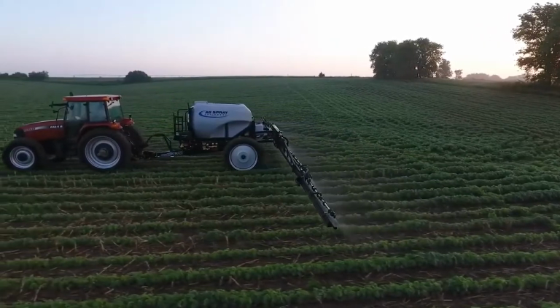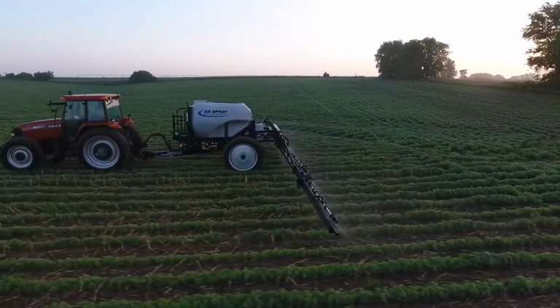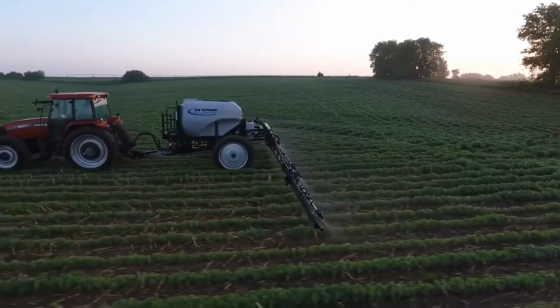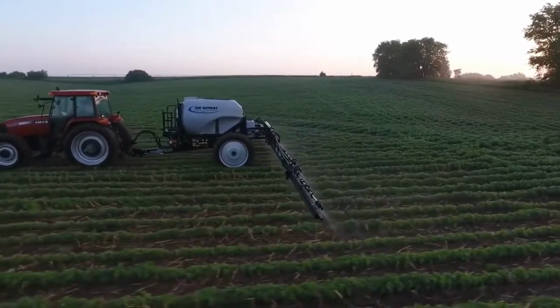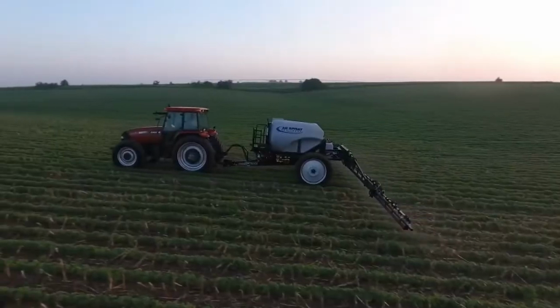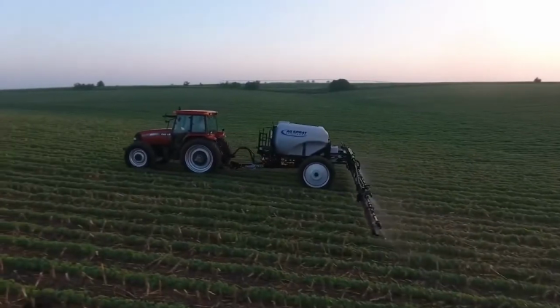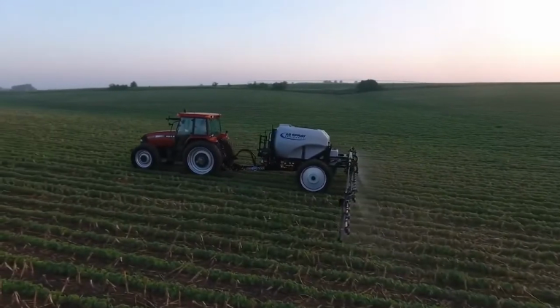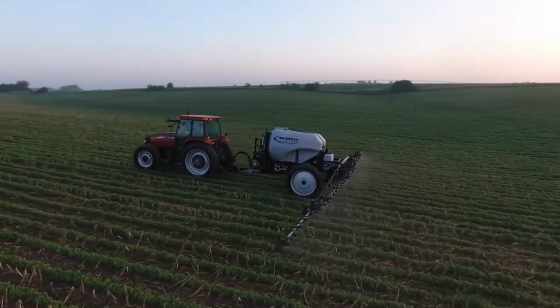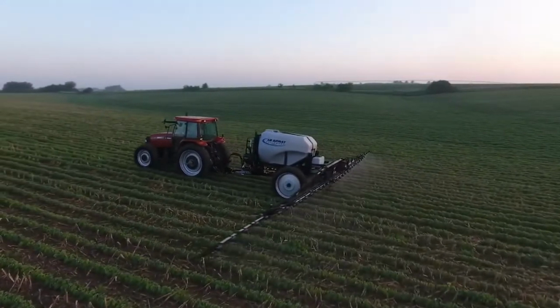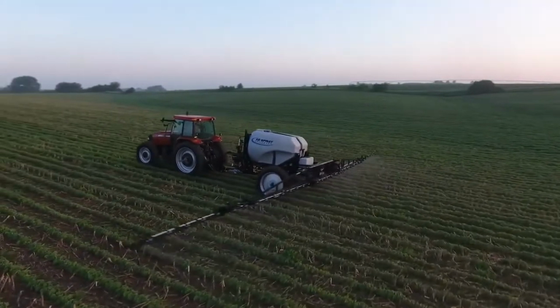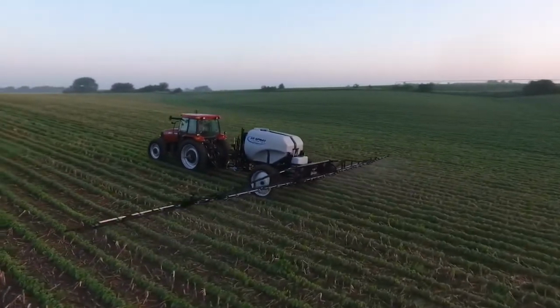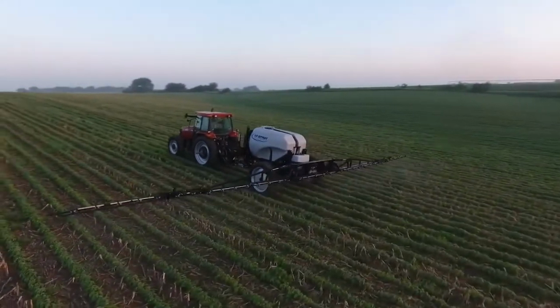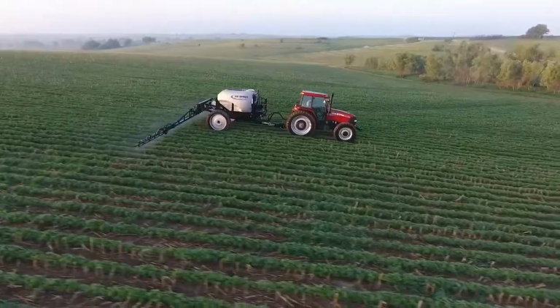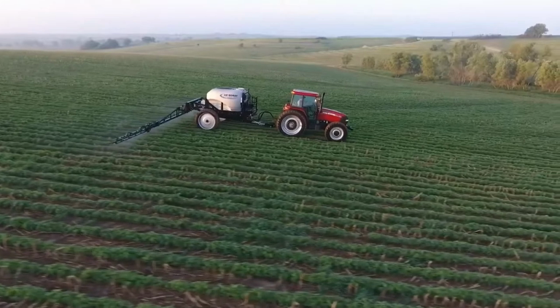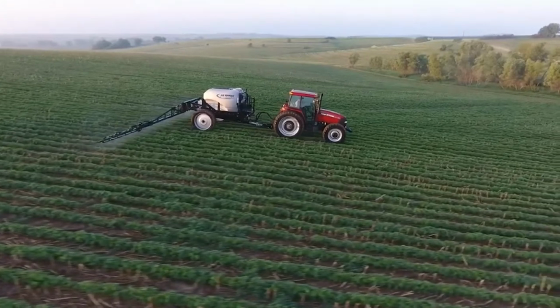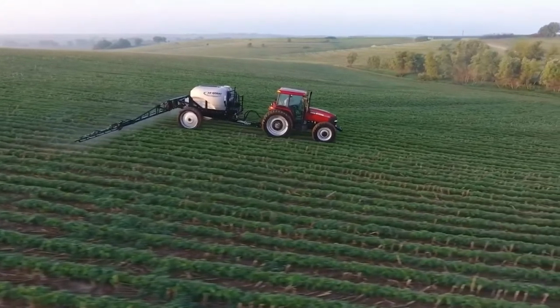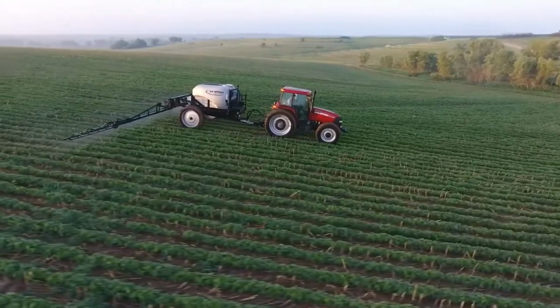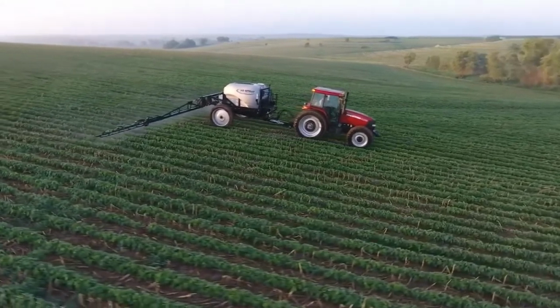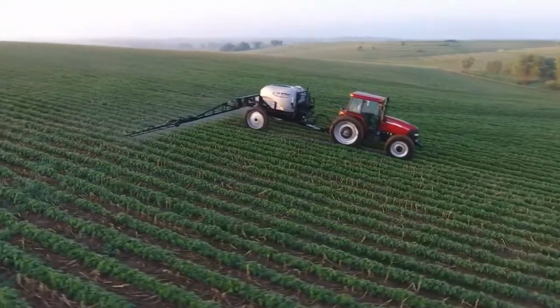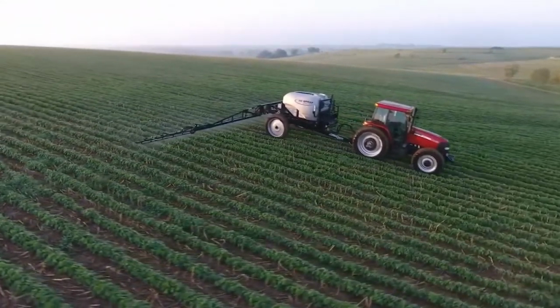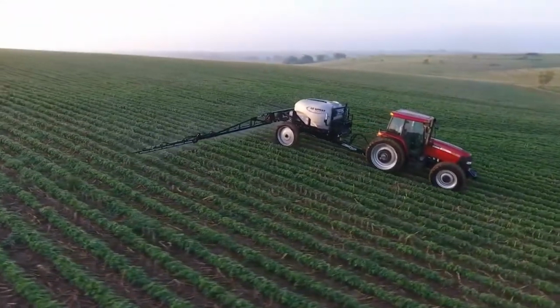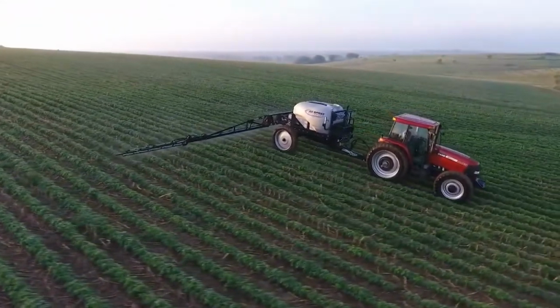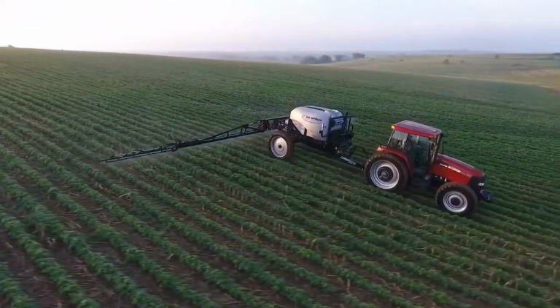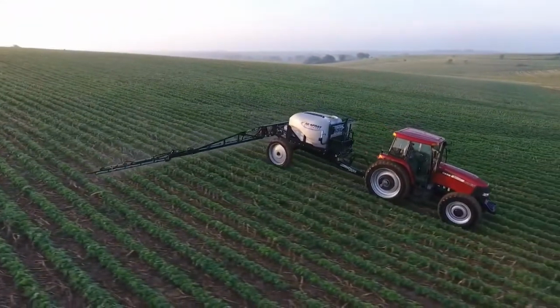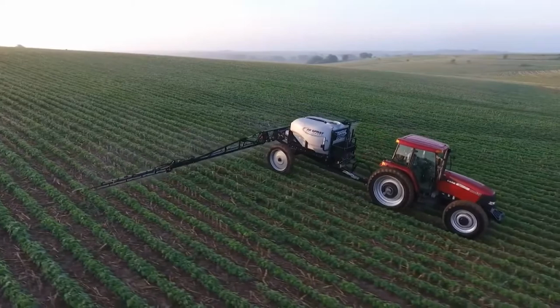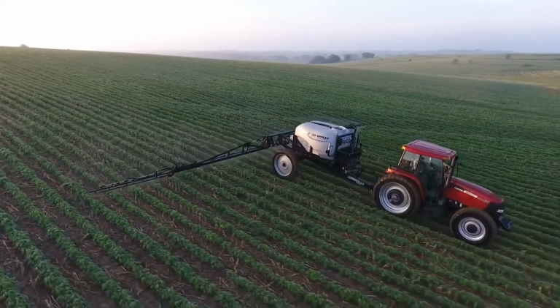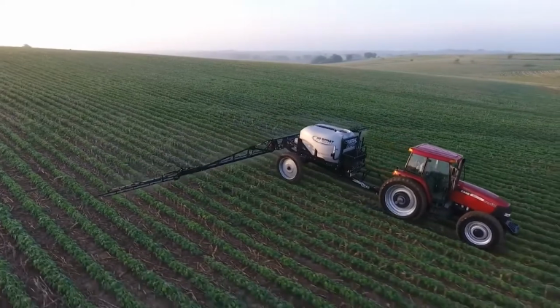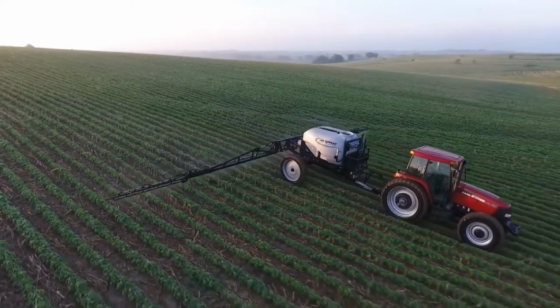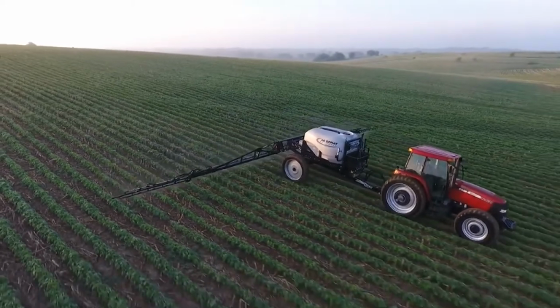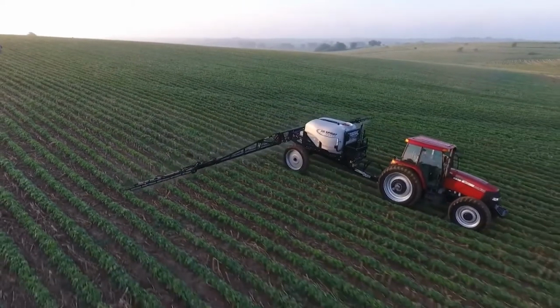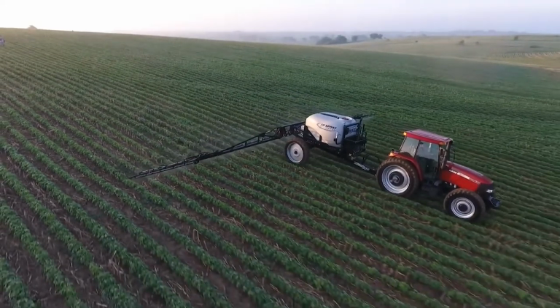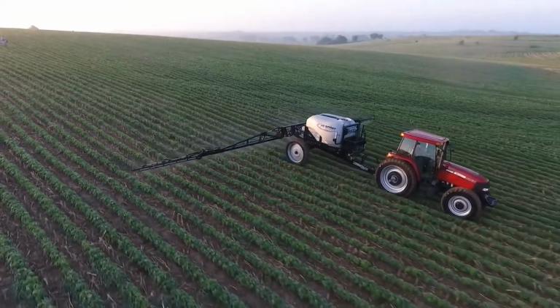An 80 gallon fresh water rinse tank is also included. The 158 inch hitch pin to axle ratio allows for superior maneuverability of this unit in the field, while the 10 foot transport width makes moving from field to field even easier.